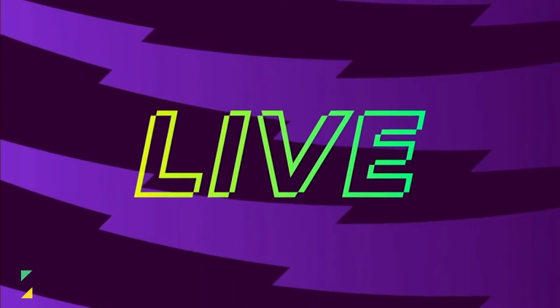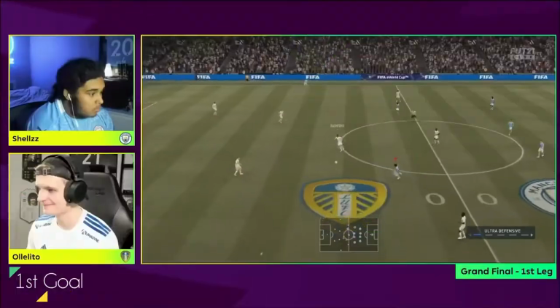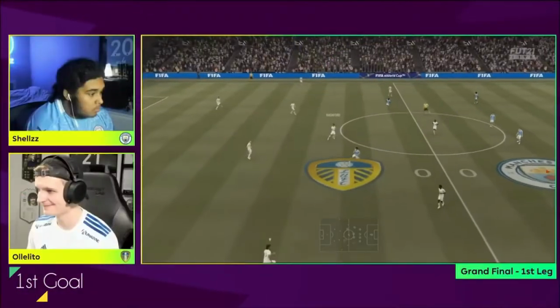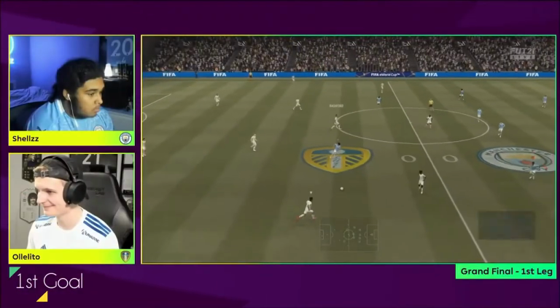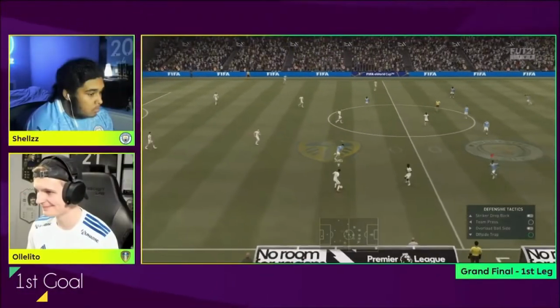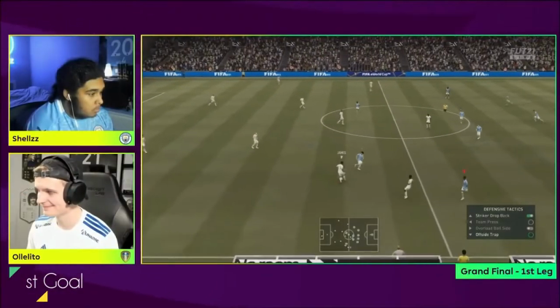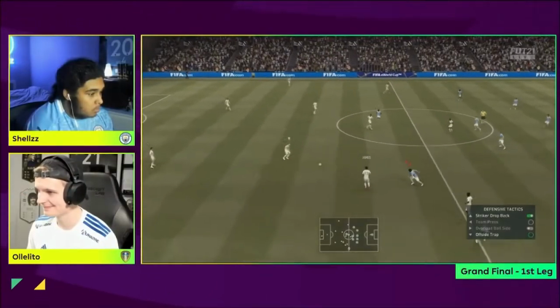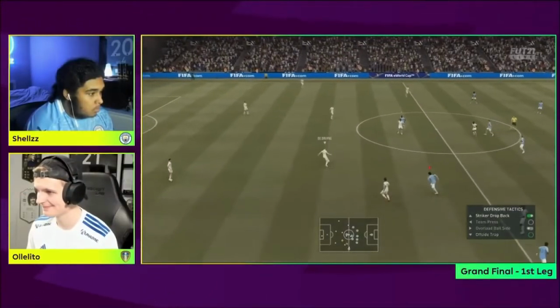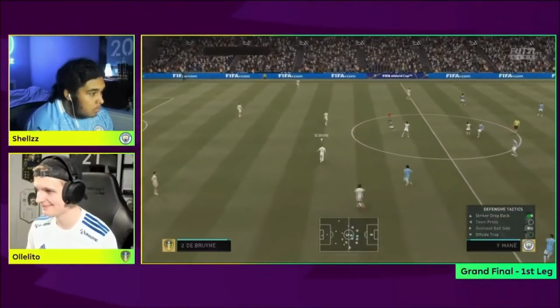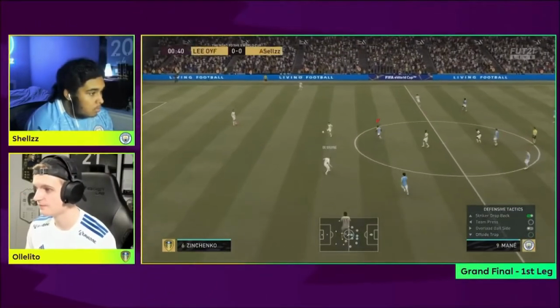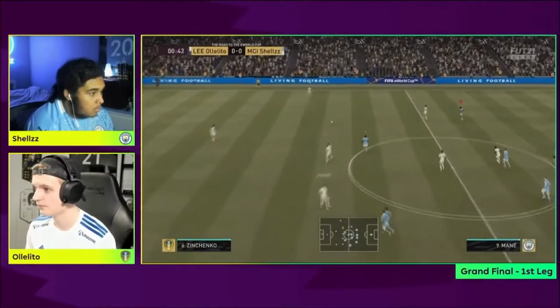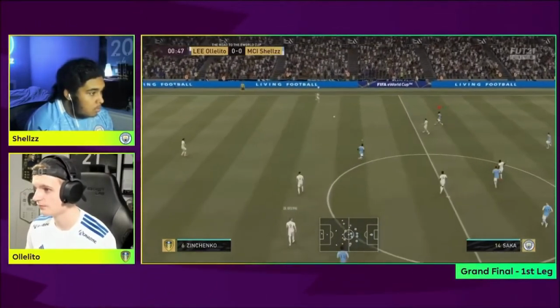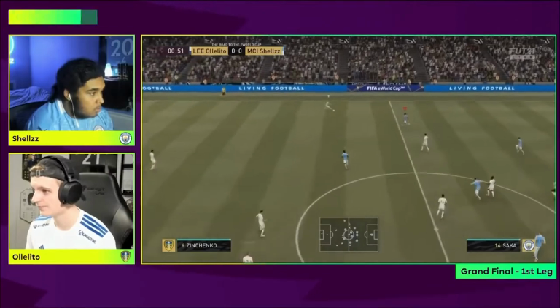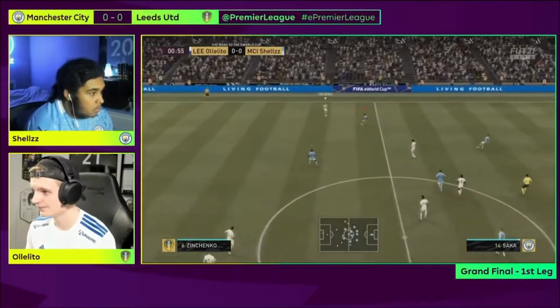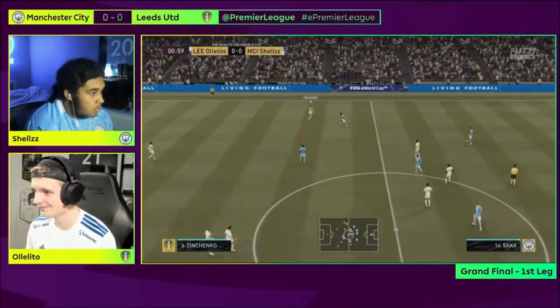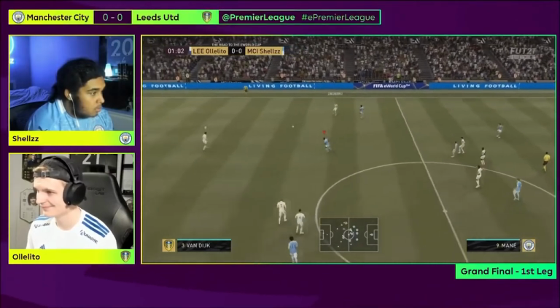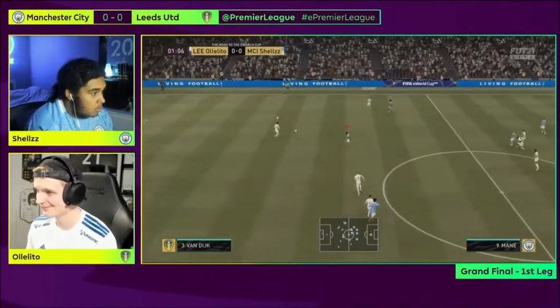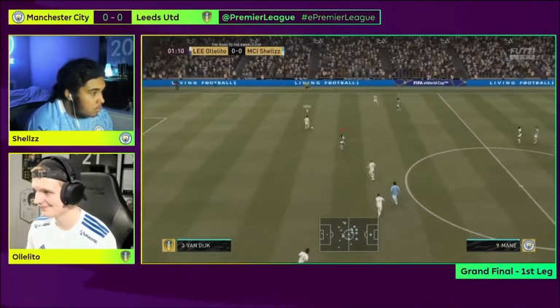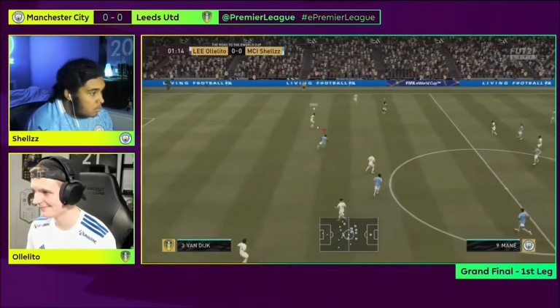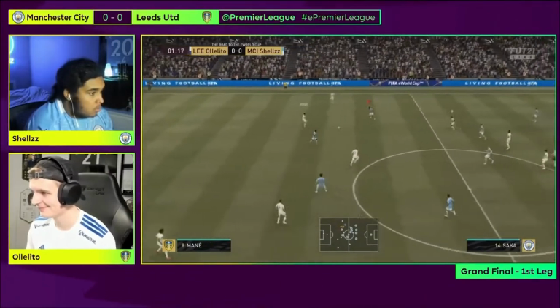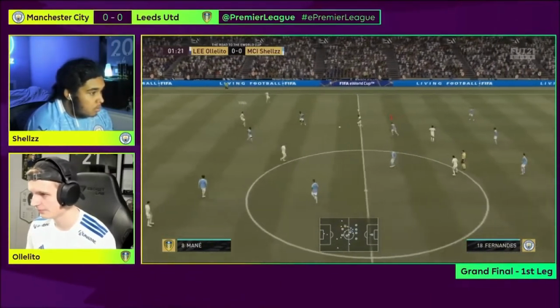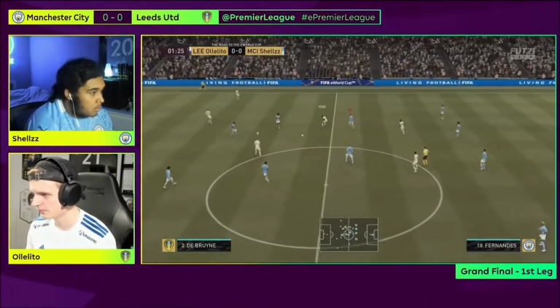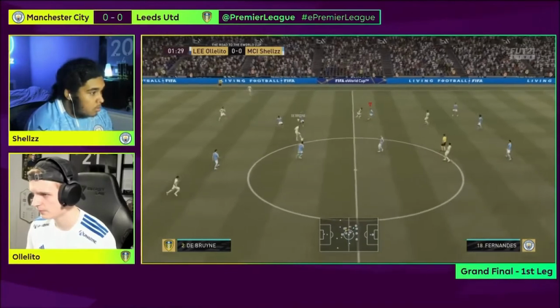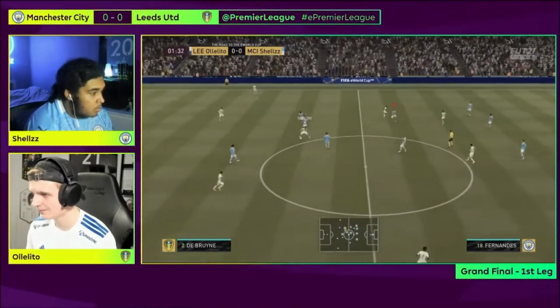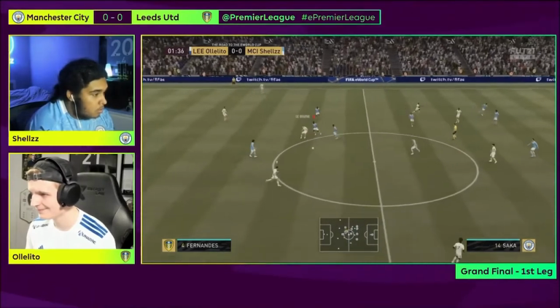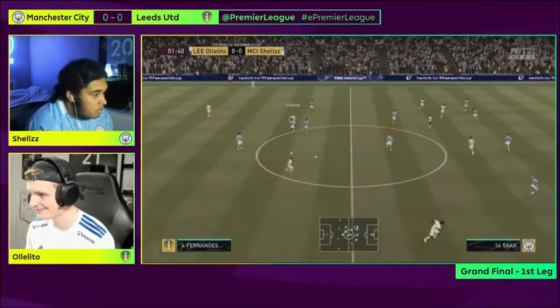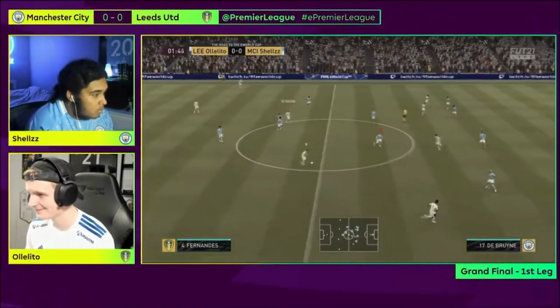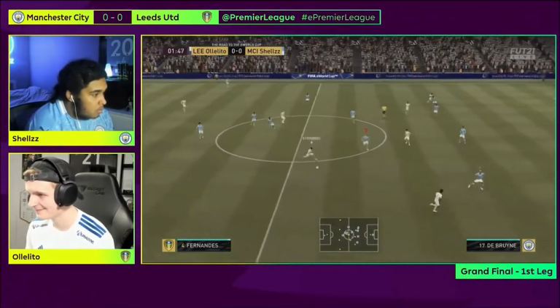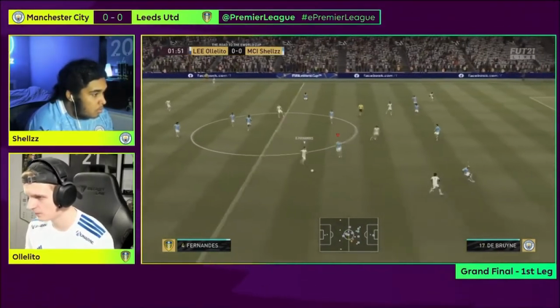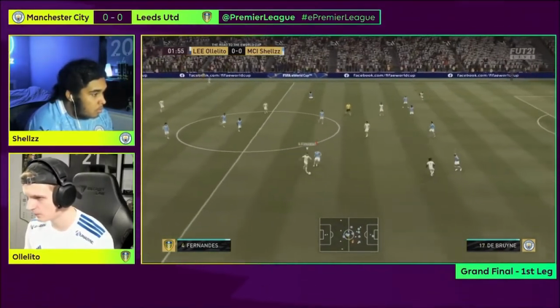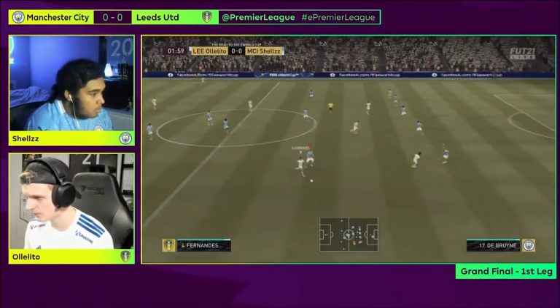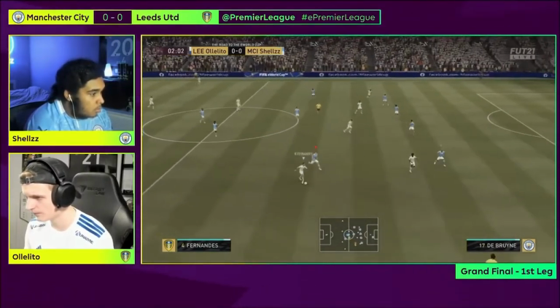First goal. Ololito starts with a high passing tempo to complement his 4-2-2-2 formation. Shells is initially caught lacking due to his low pressing. Most of his defending was reliant on cutting passing lanes and jockeying, giving Ololito time in a dangerous position.